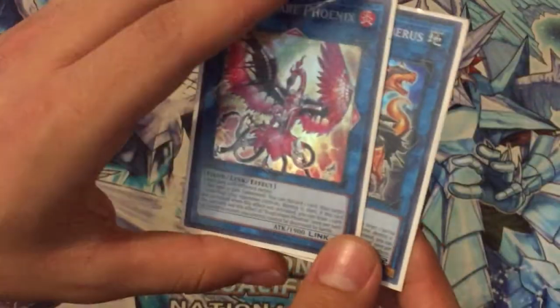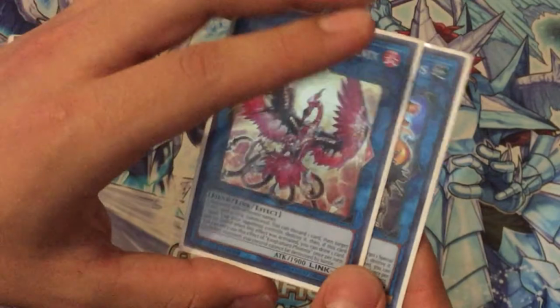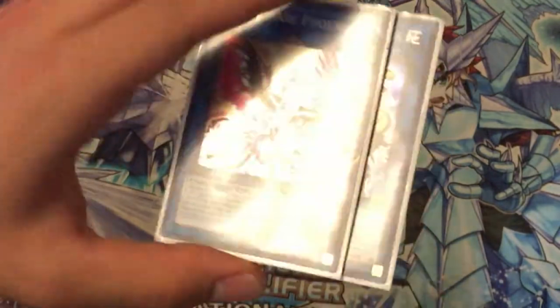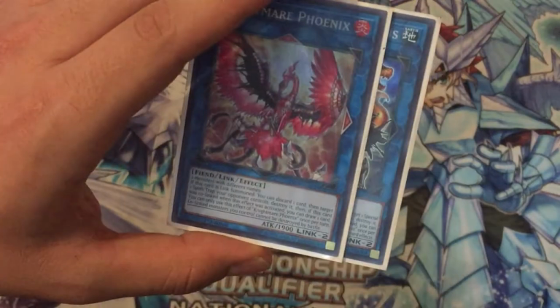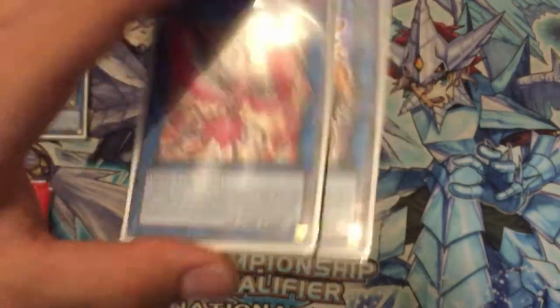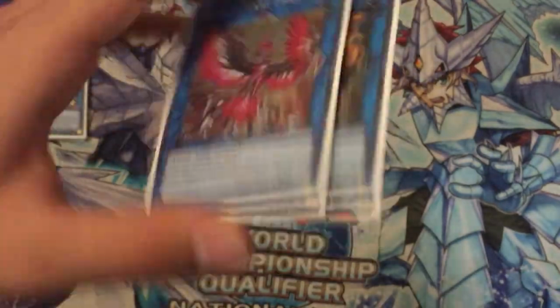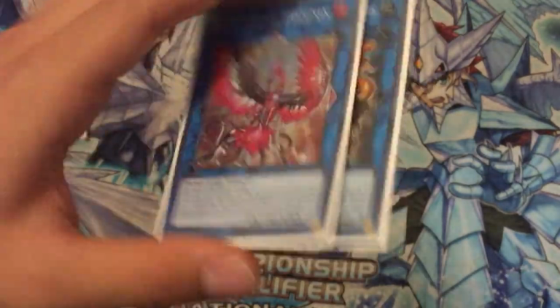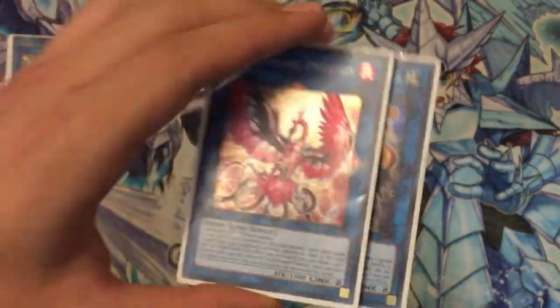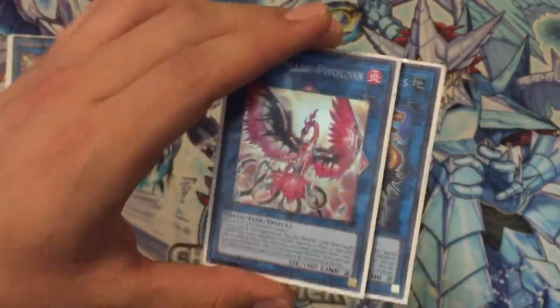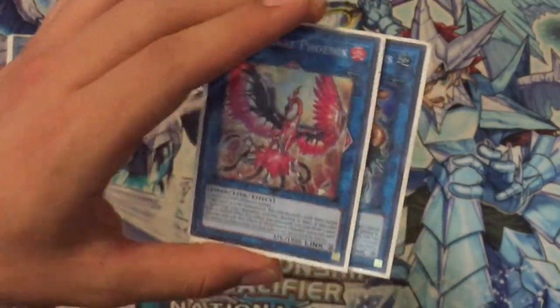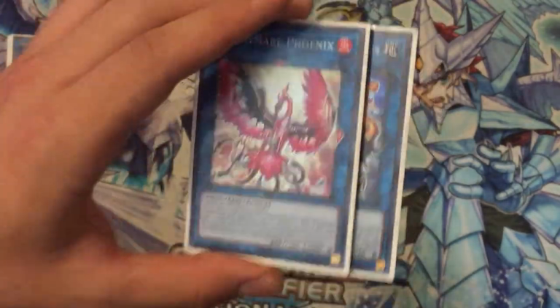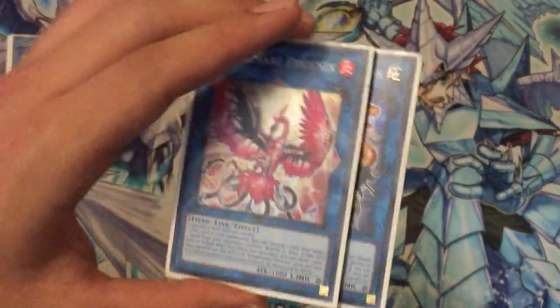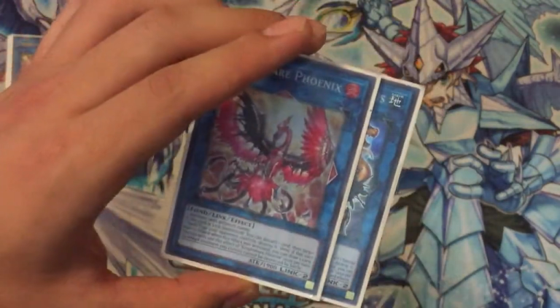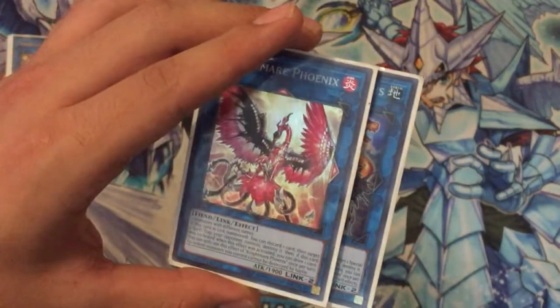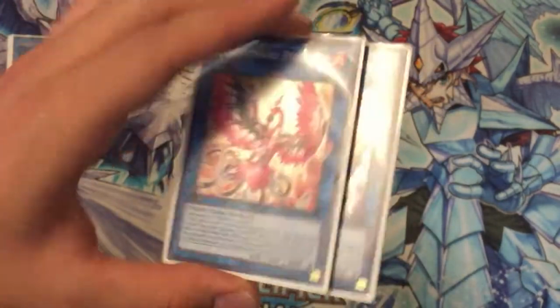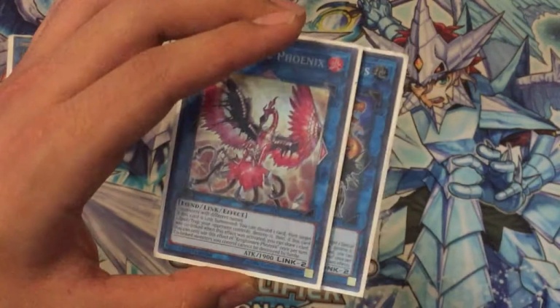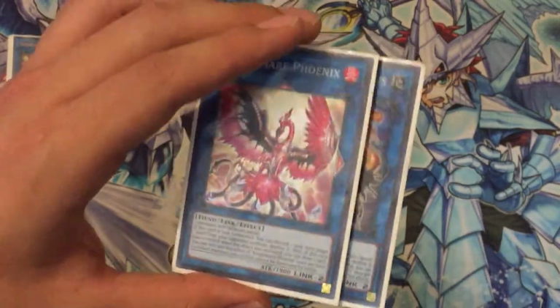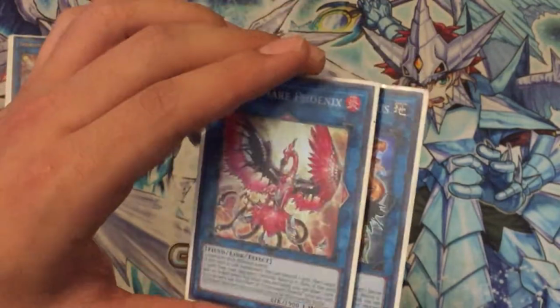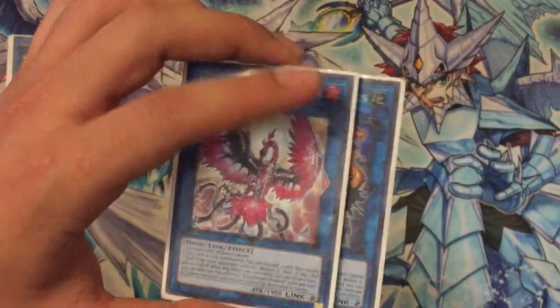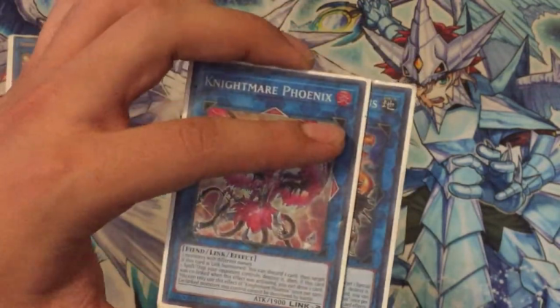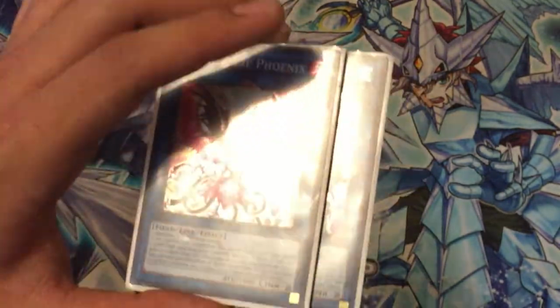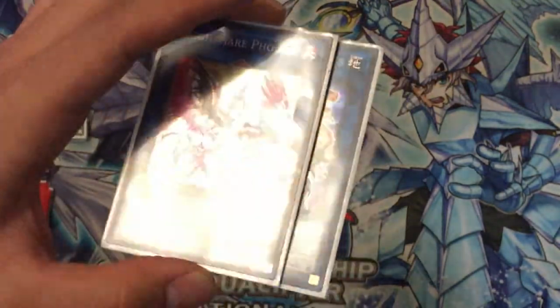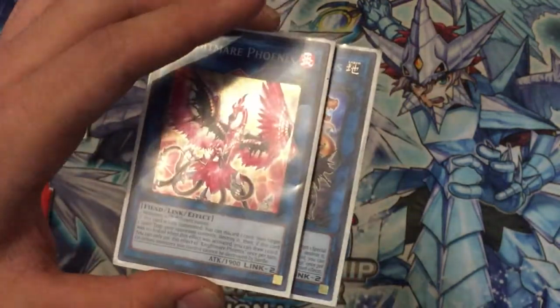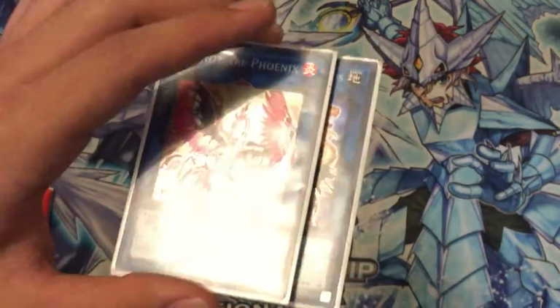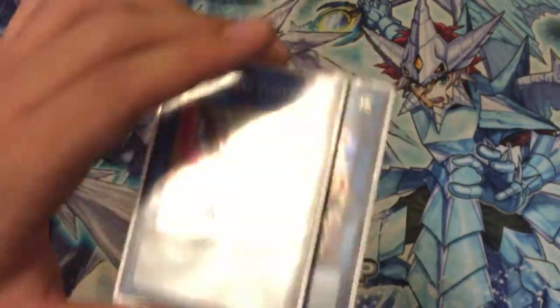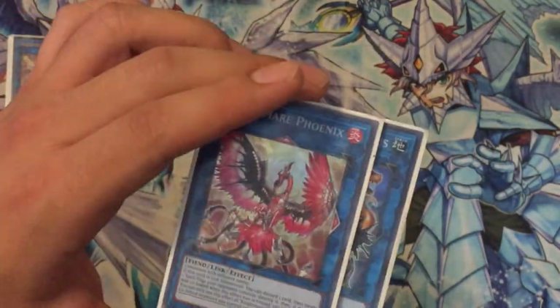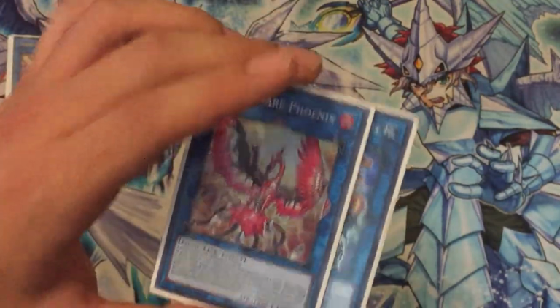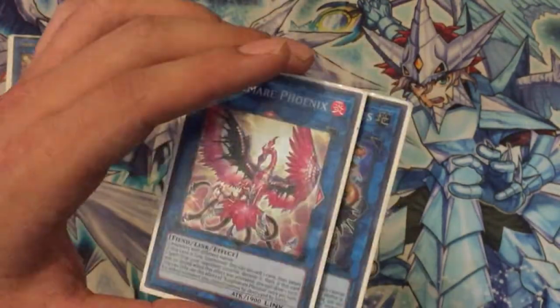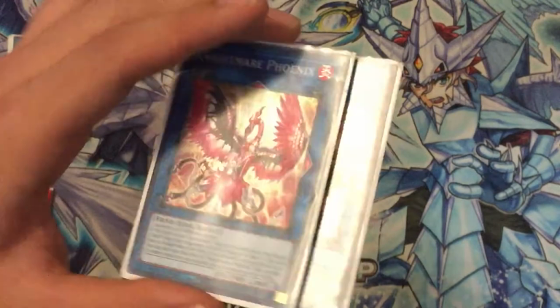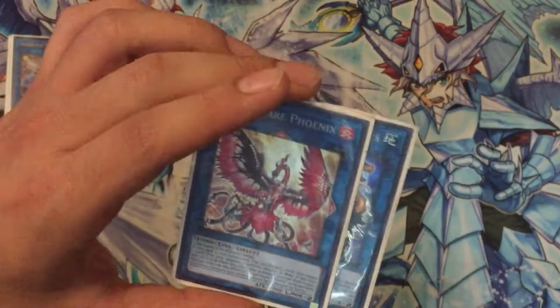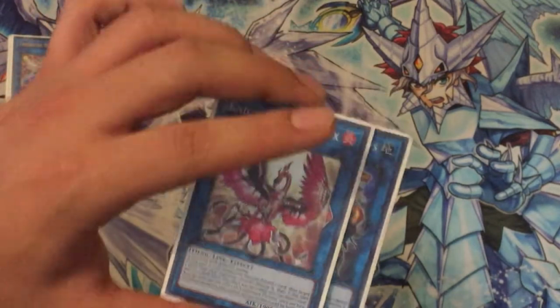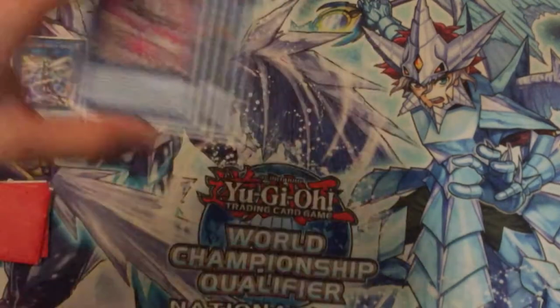And Knightmare Phoenix obviously for the backrow — it's insane. Phoenix is one of the best Knightmare monsters there are, right after Unicorn. Unicorn would also be great here.